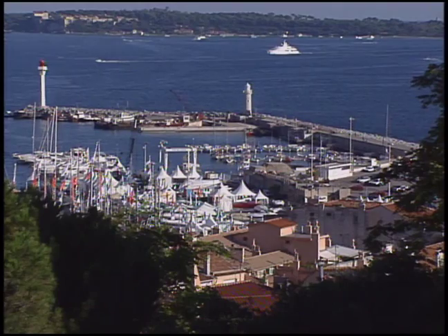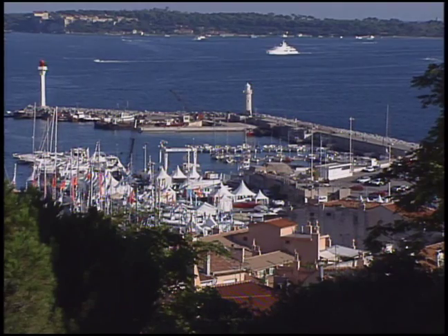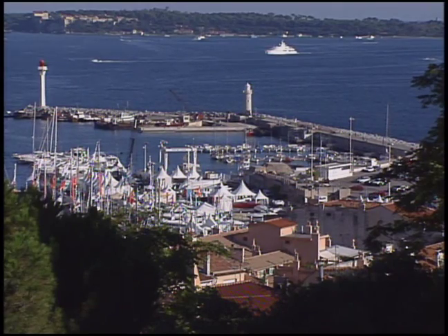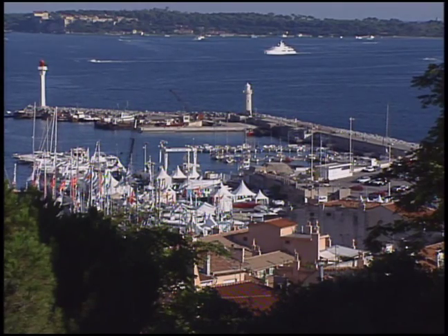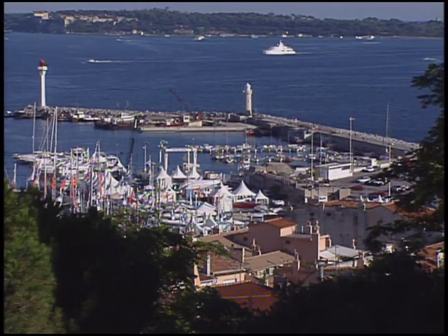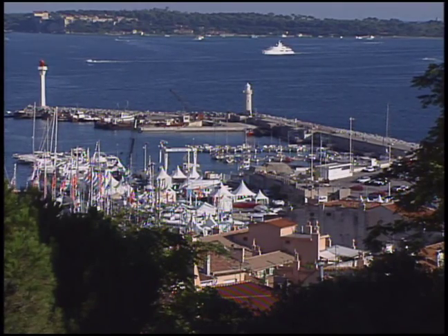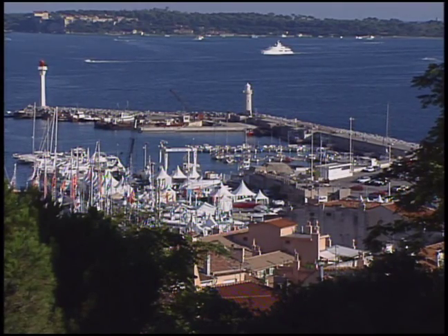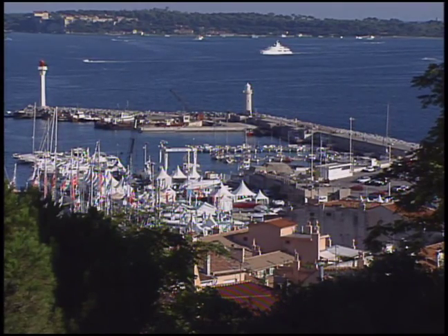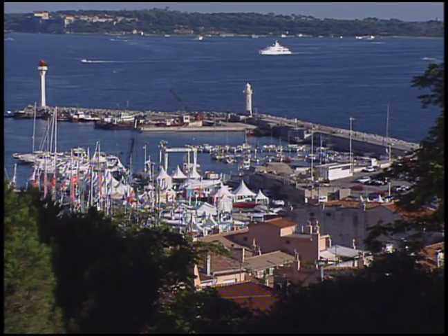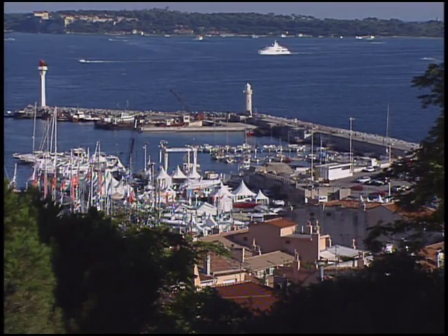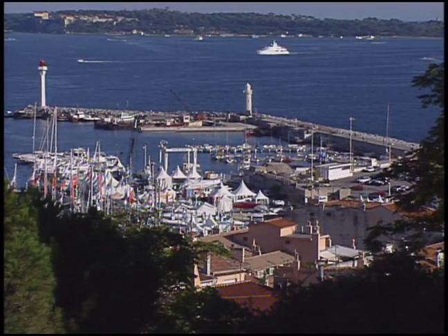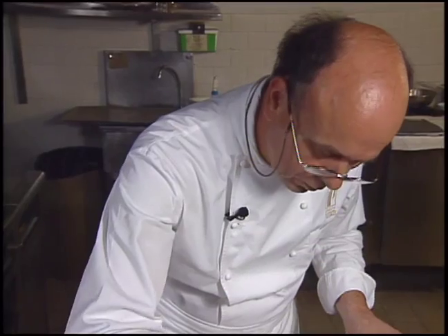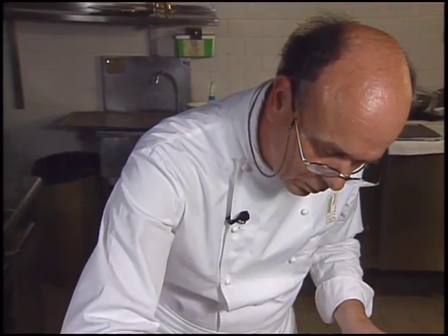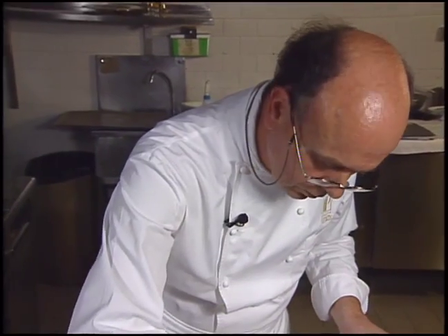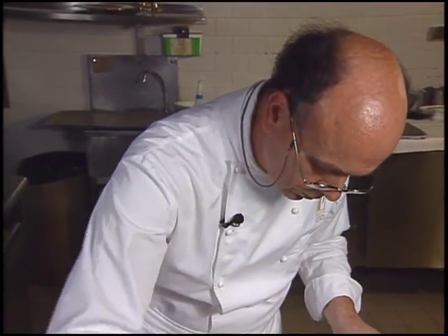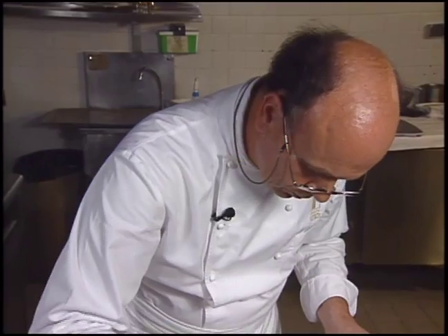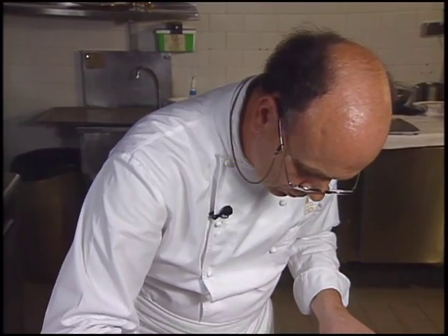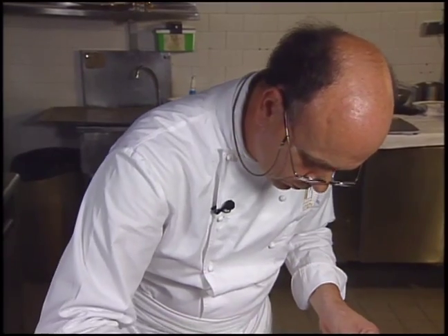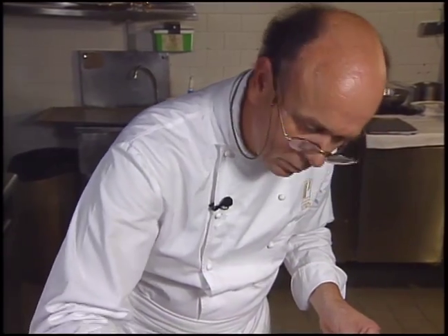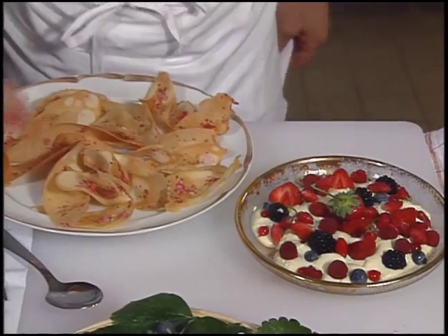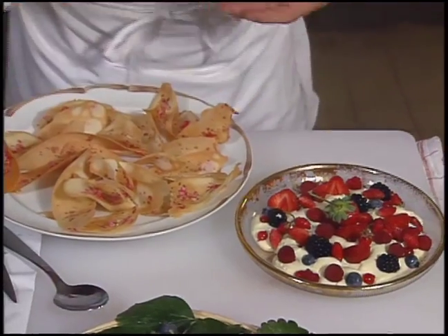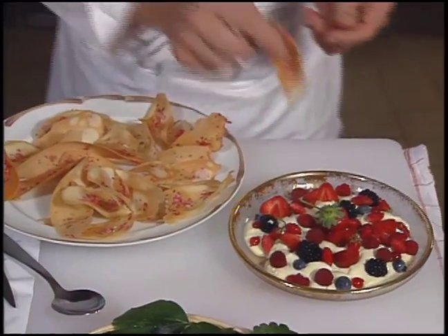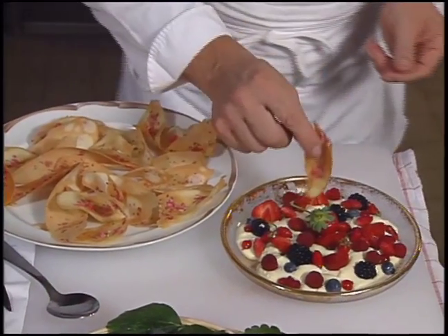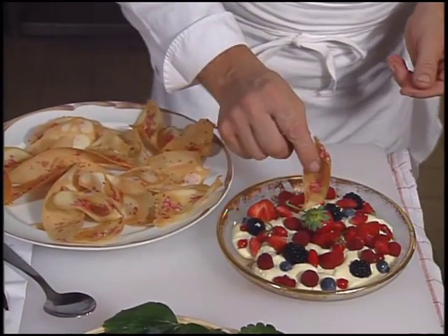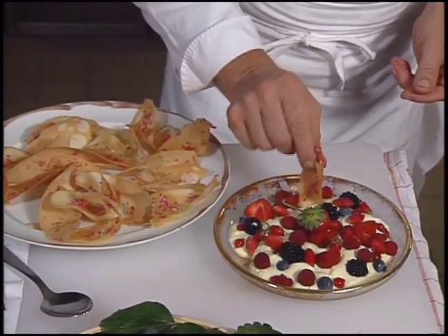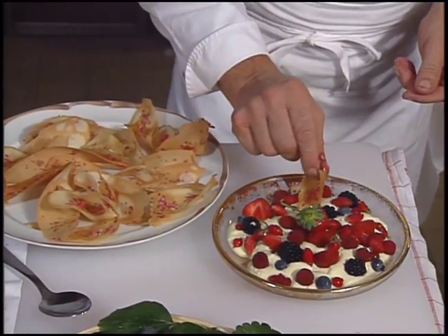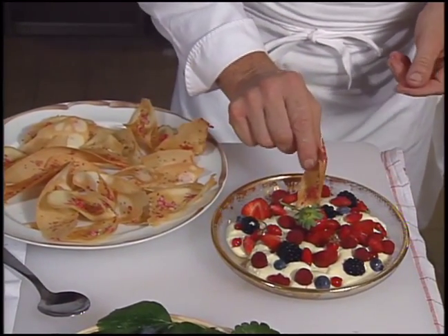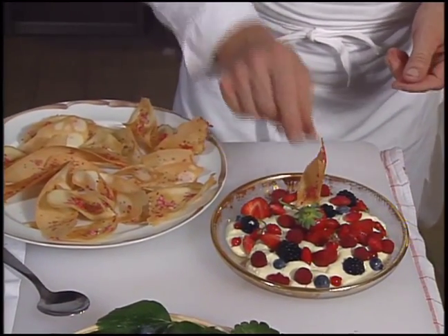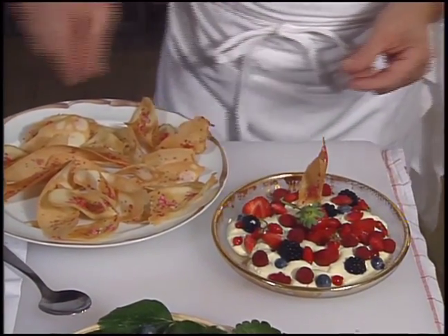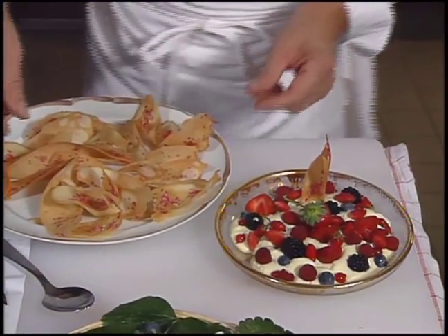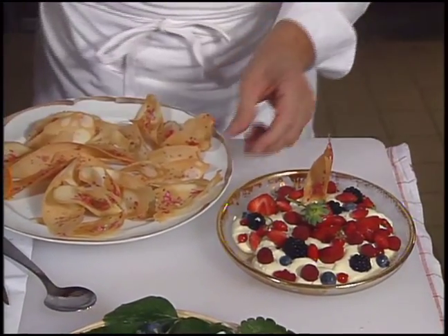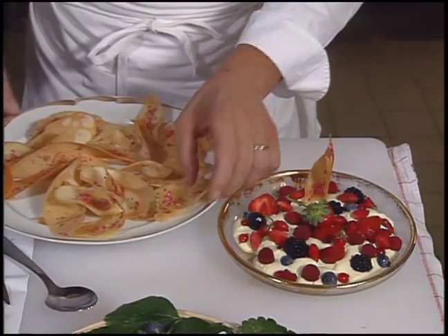Finally, dessert is done in Cannes in the south of France. Francis Chaveau combines pink praline cracknel biscuit with a variety of fresh fruit scented with licorice.